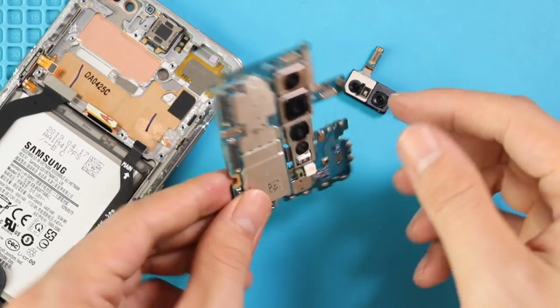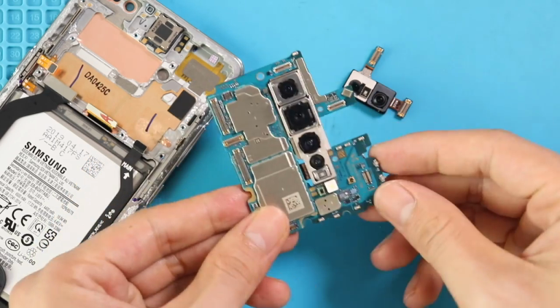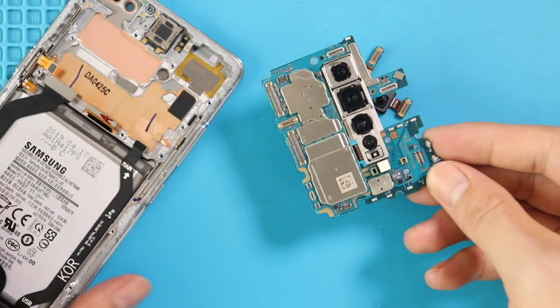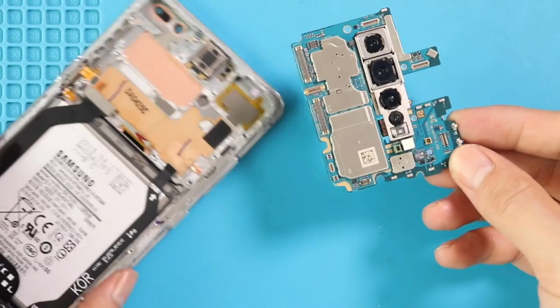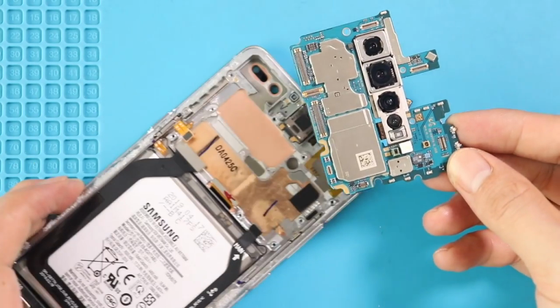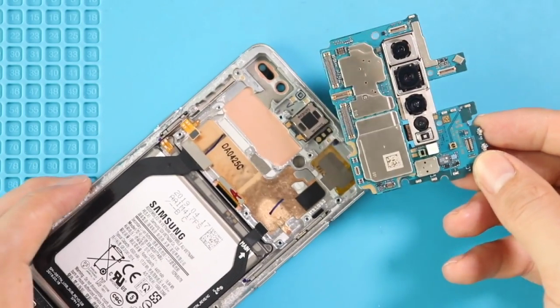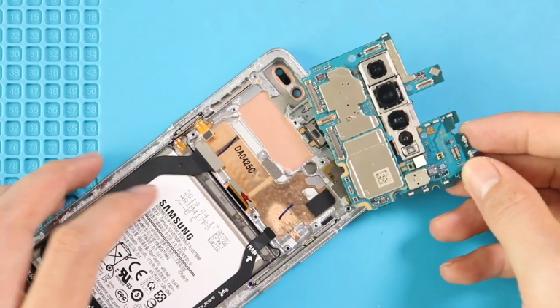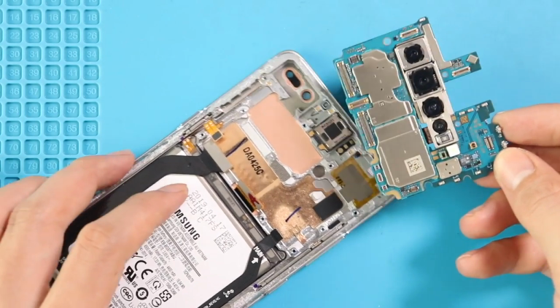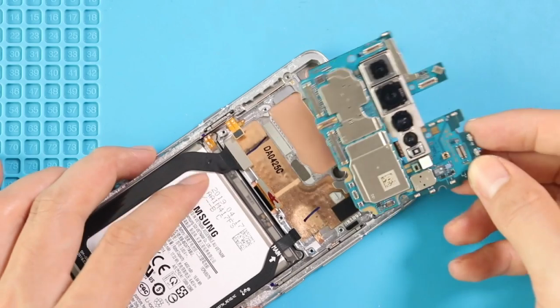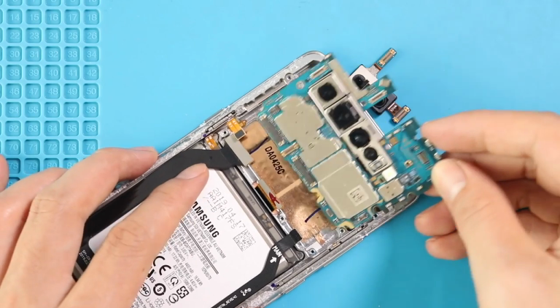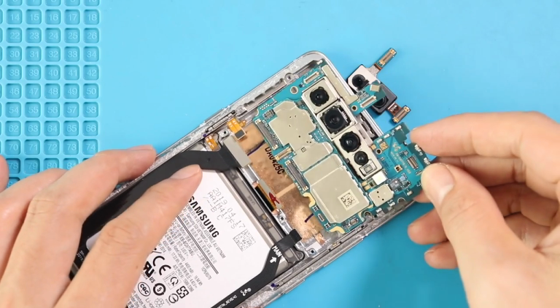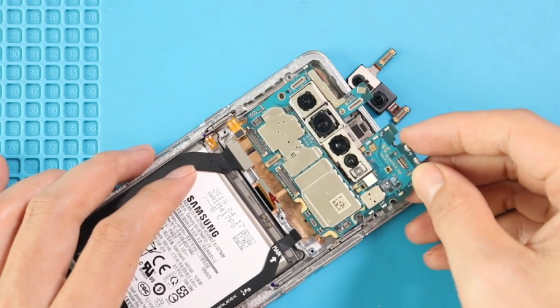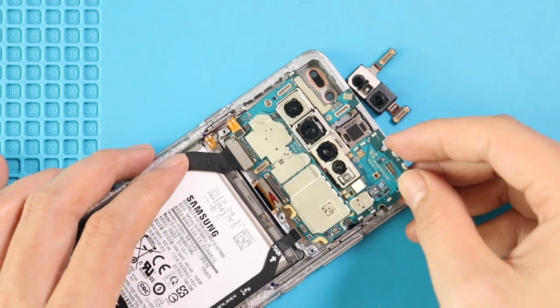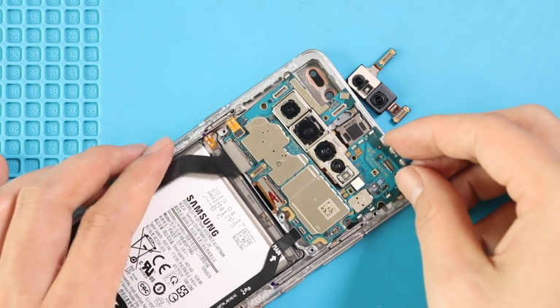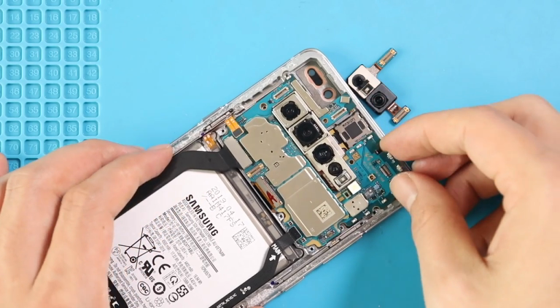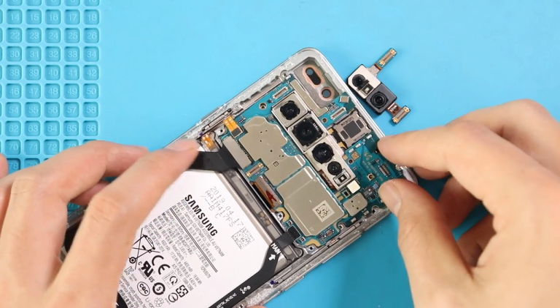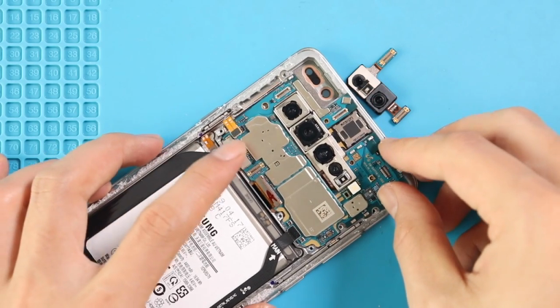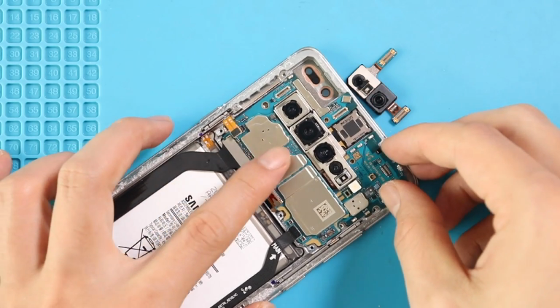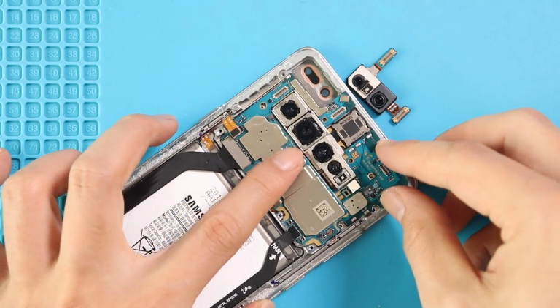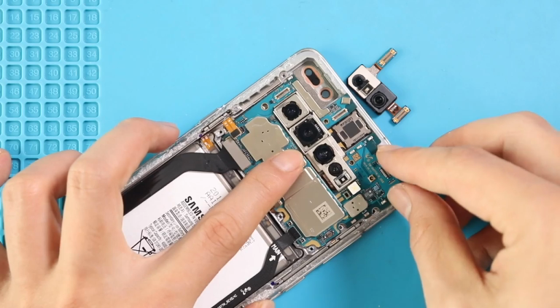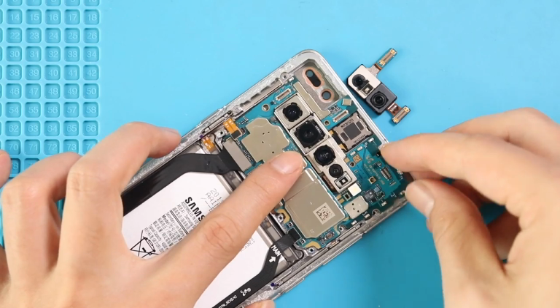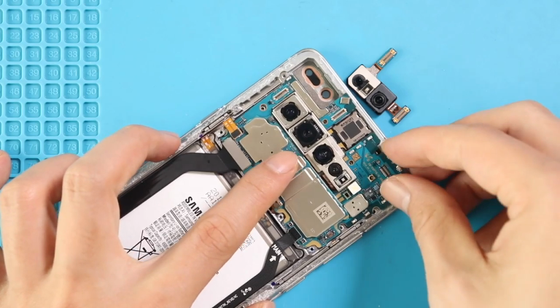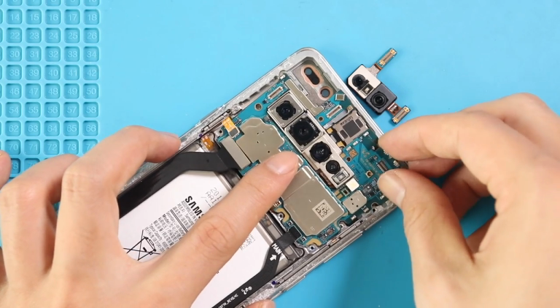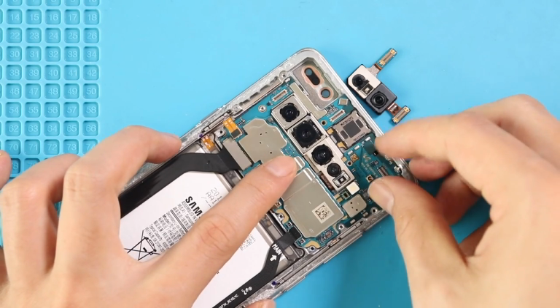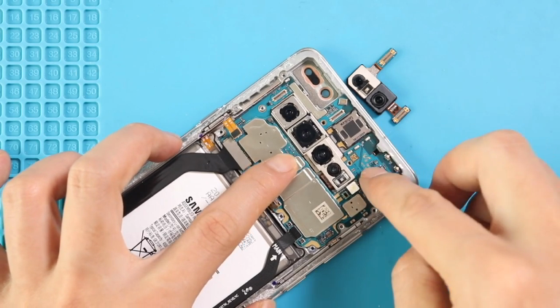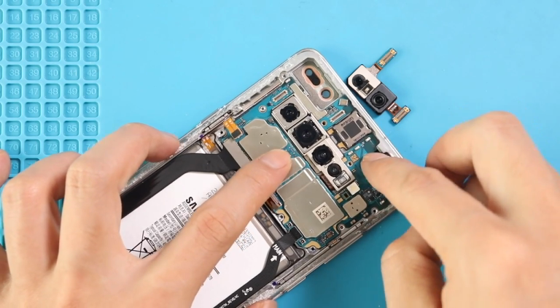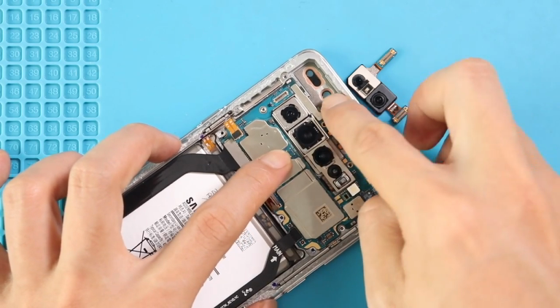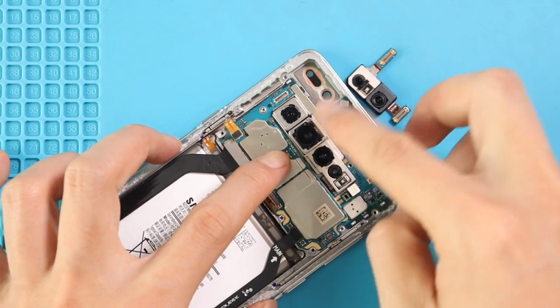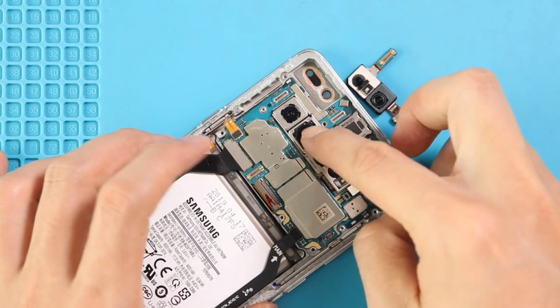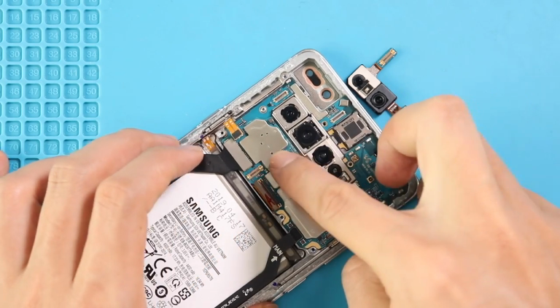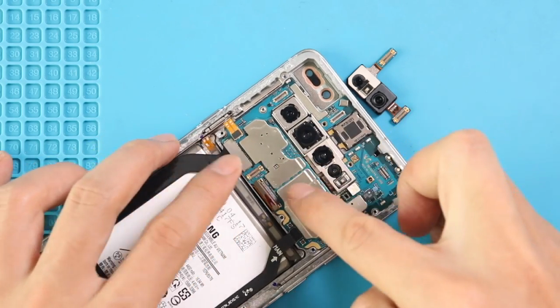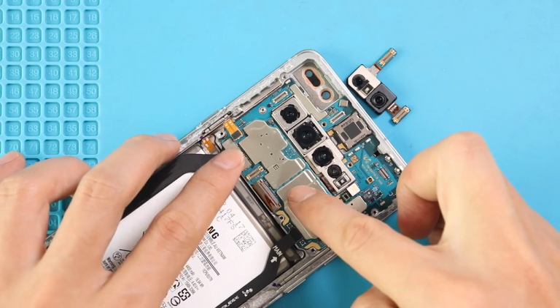Next, place the logic board in the body. Next, secure 4 connector plugs to the board.